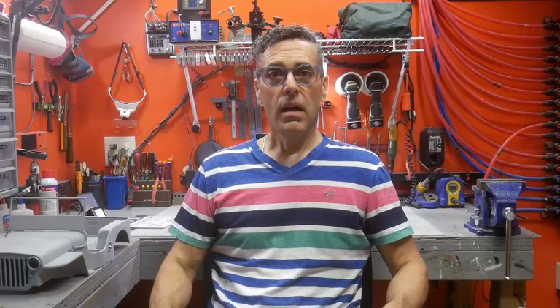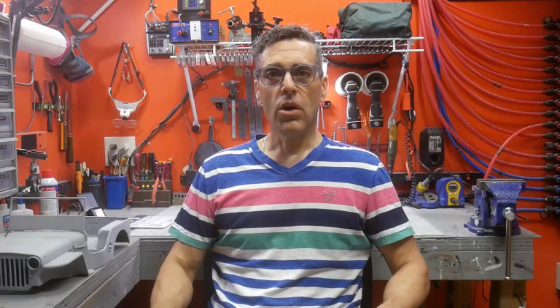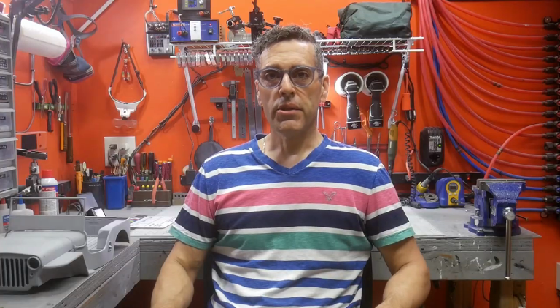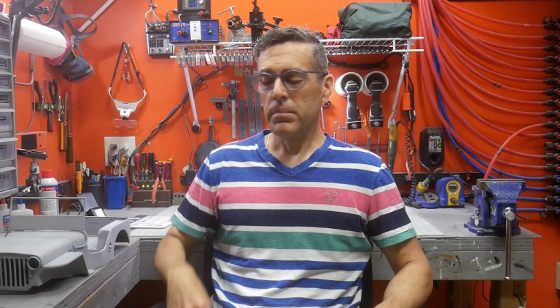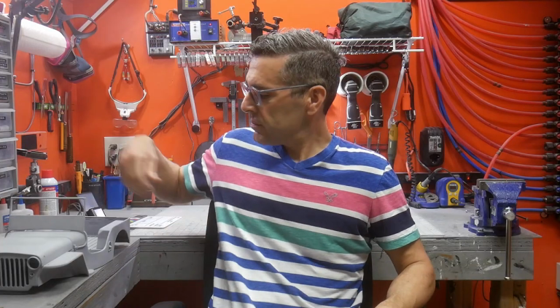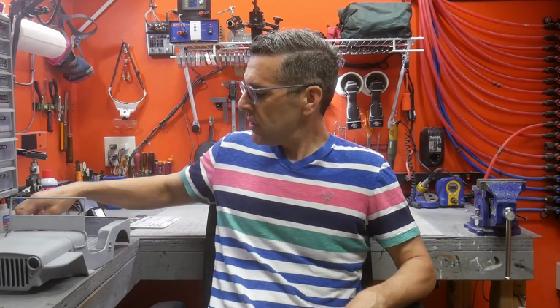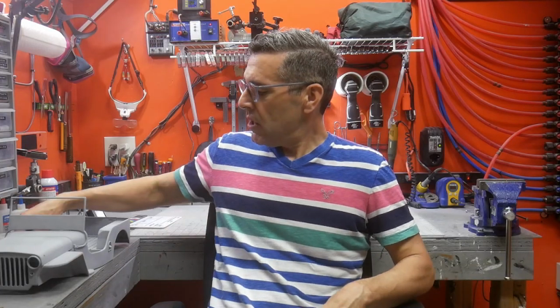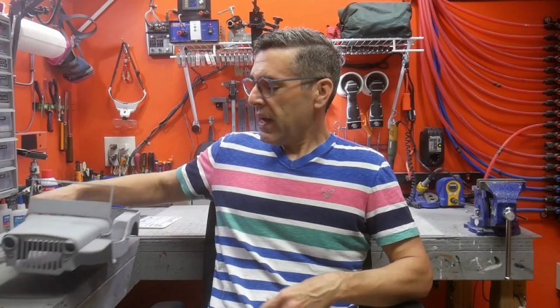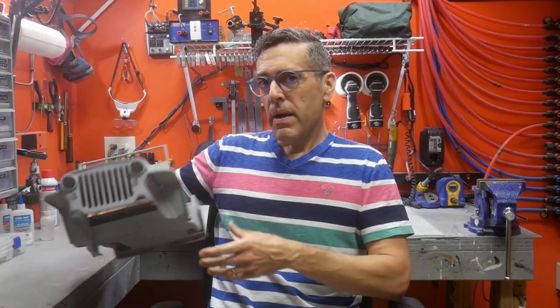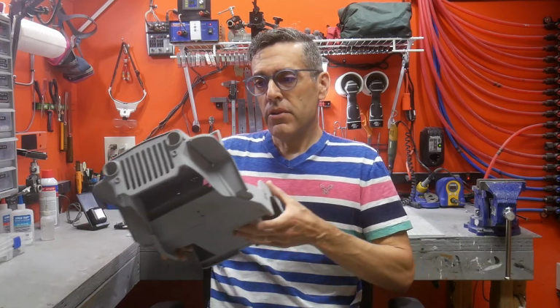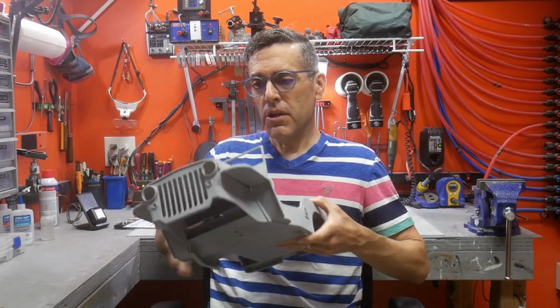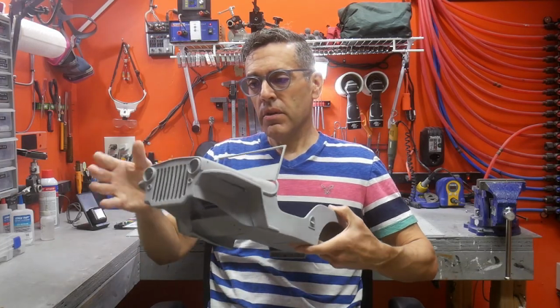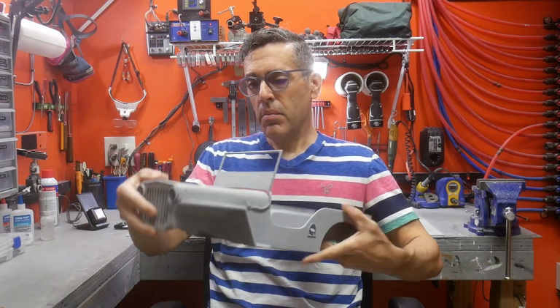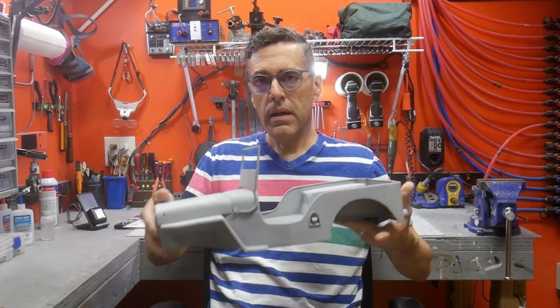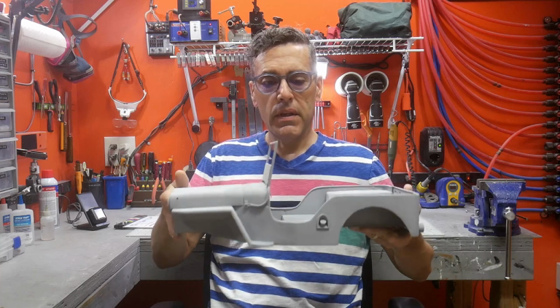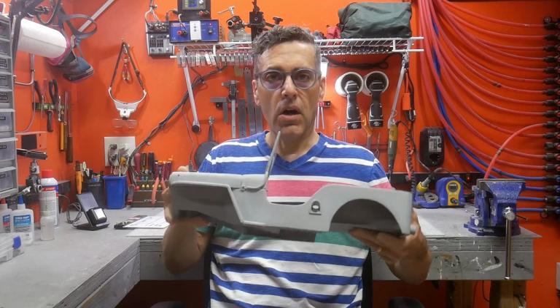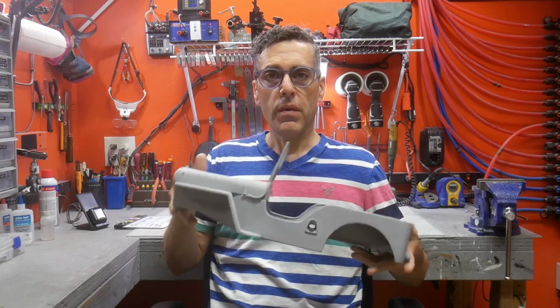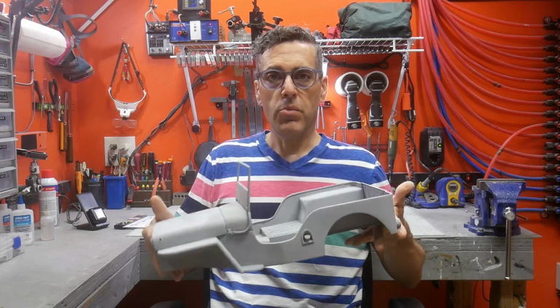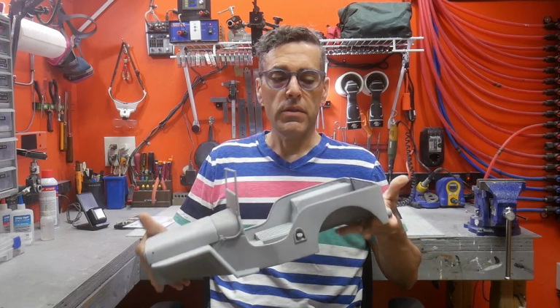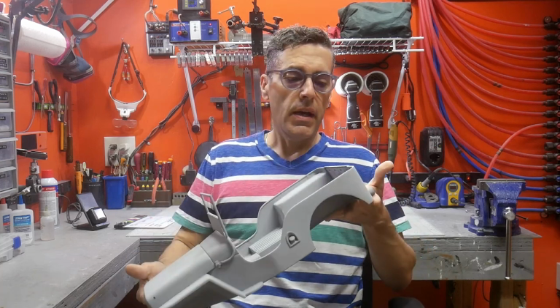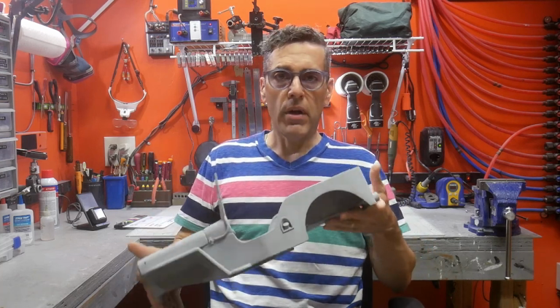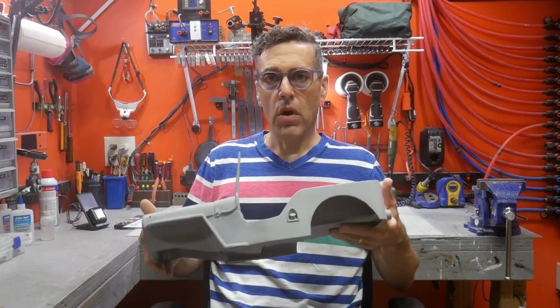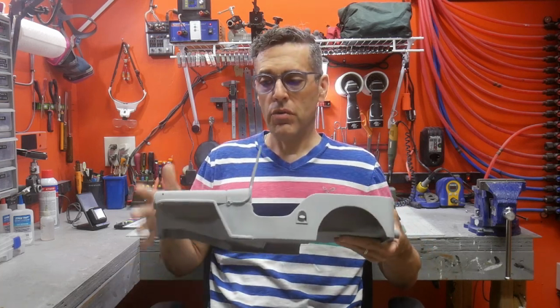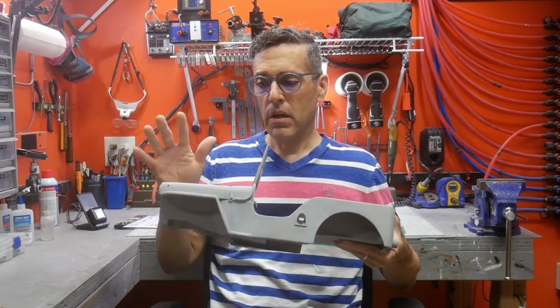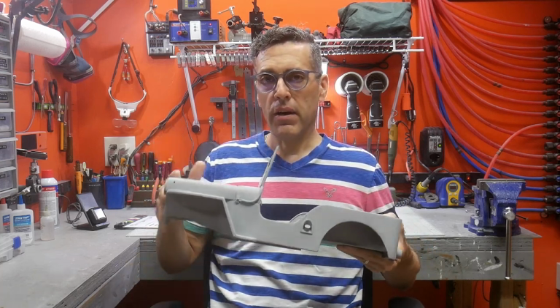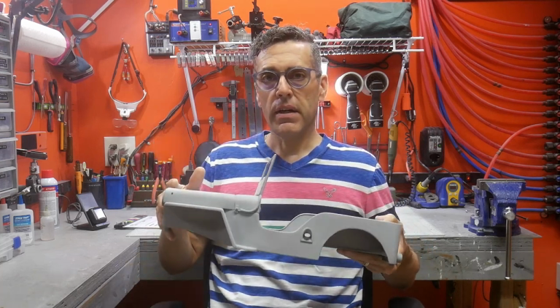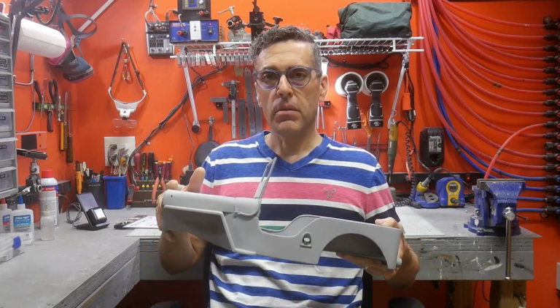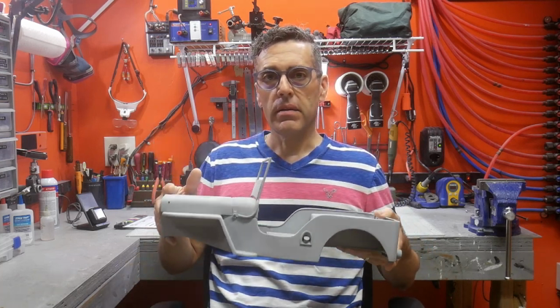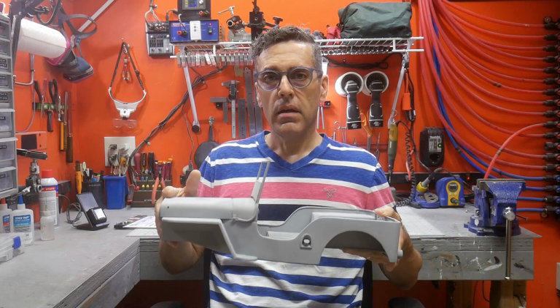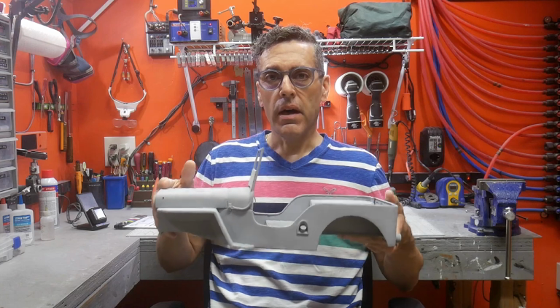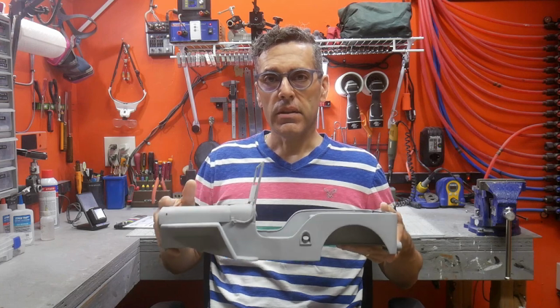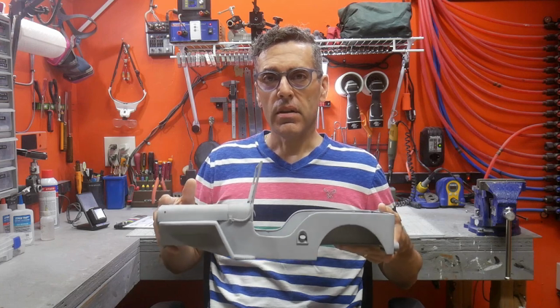Hello and welcome to my workshop. So we got the main structure body and everything done for the Jeep Willys. Now we're going to move on to the final details and the paint. Alright, so let's get started.